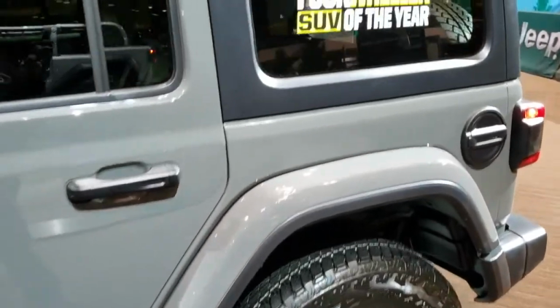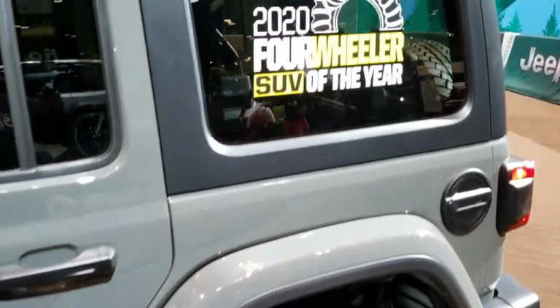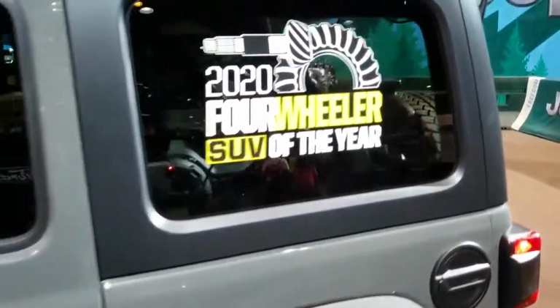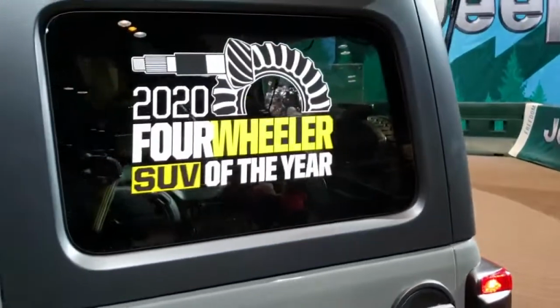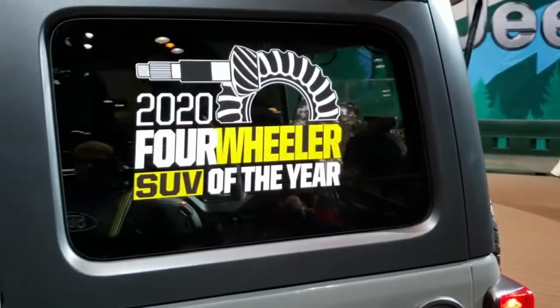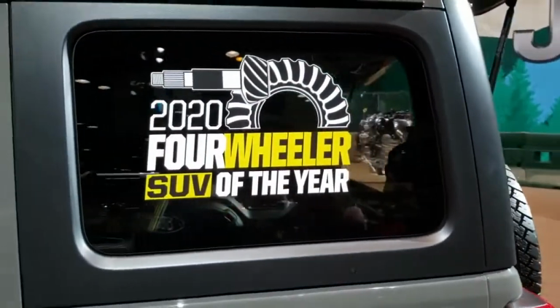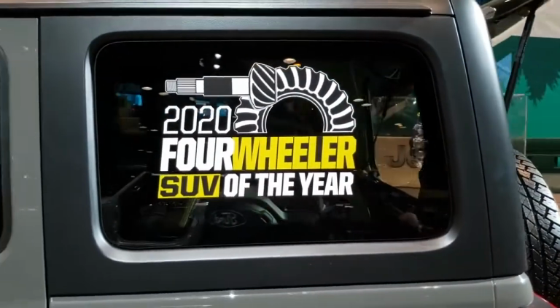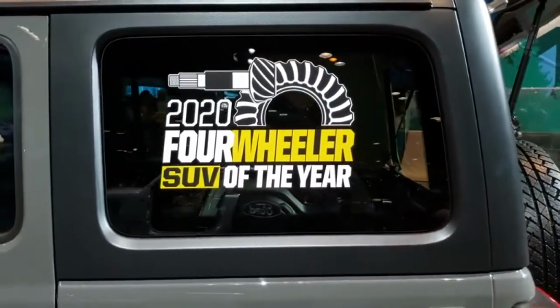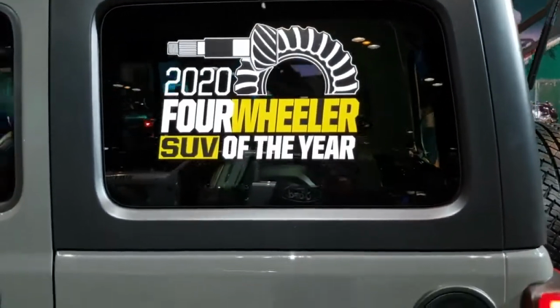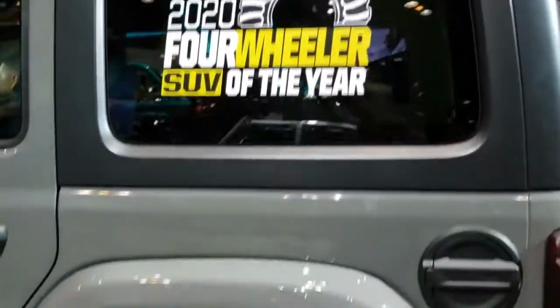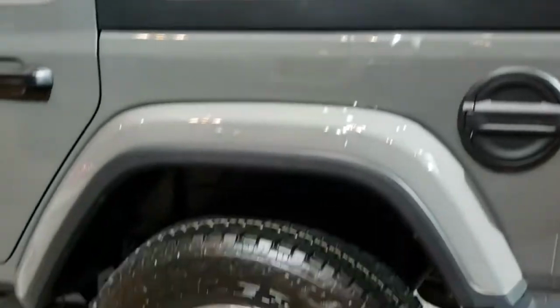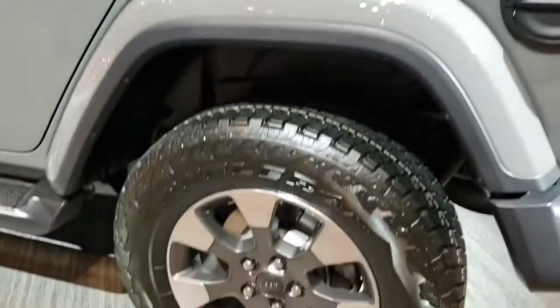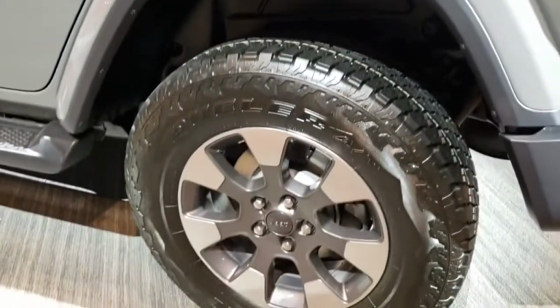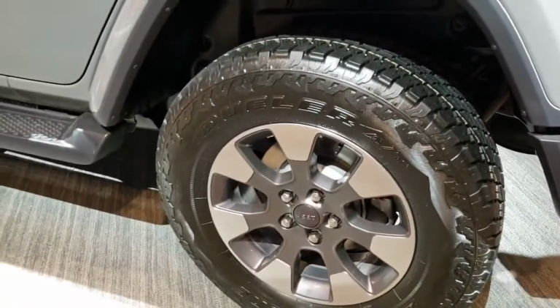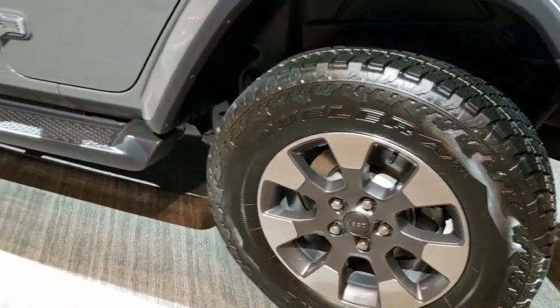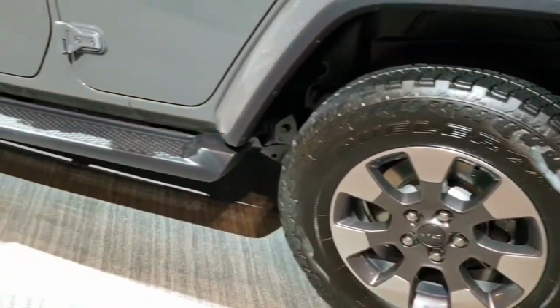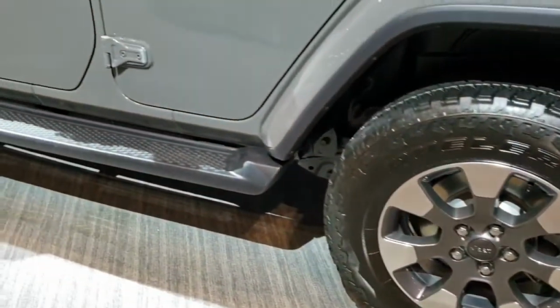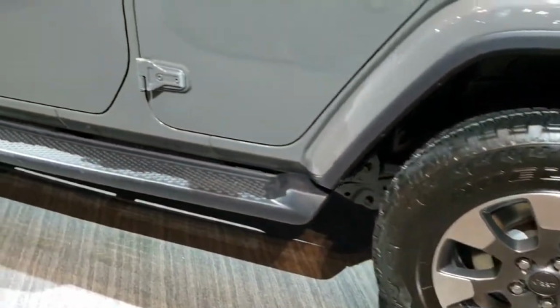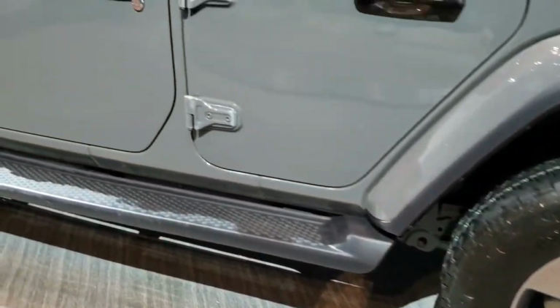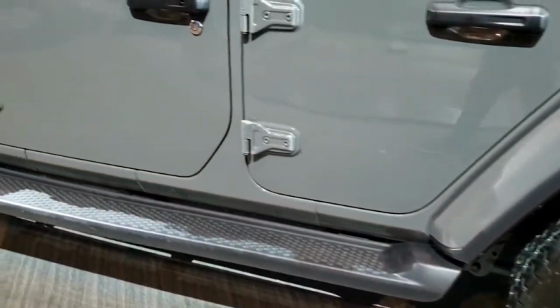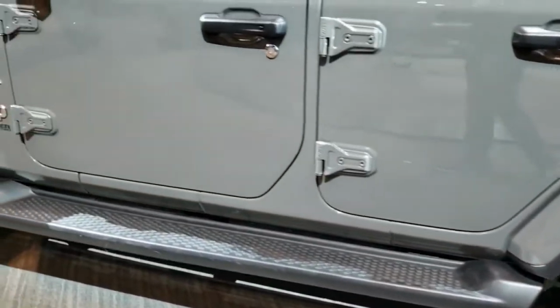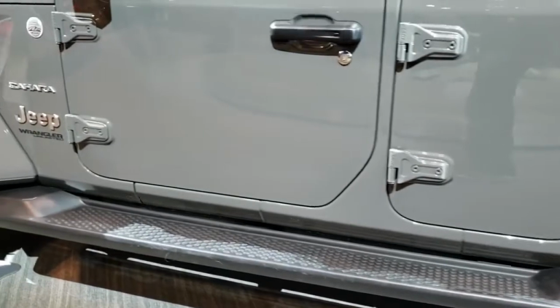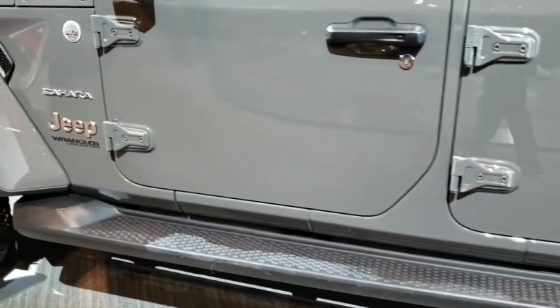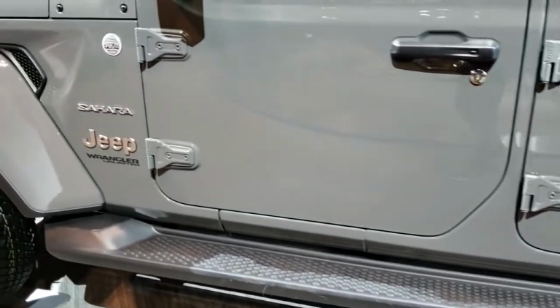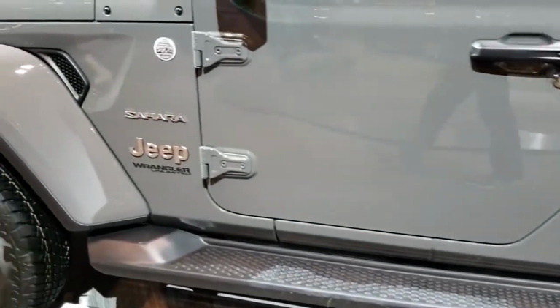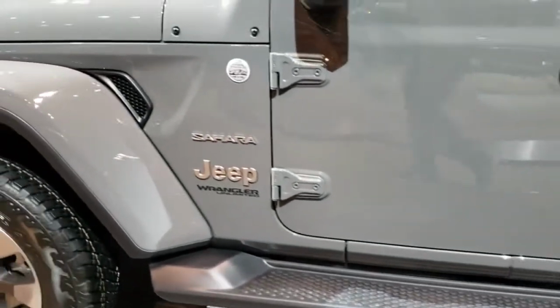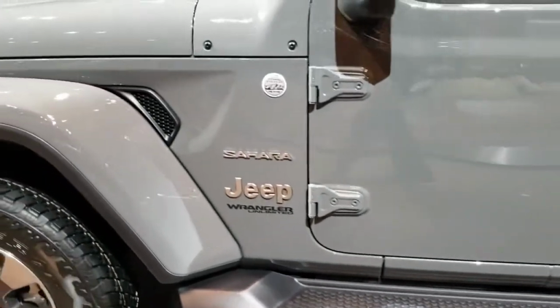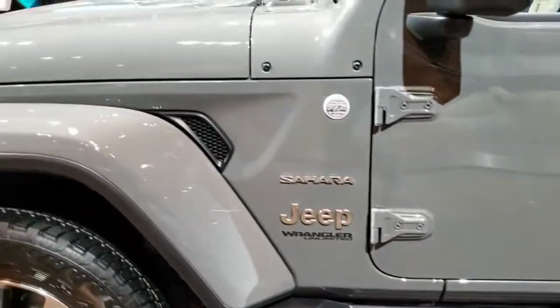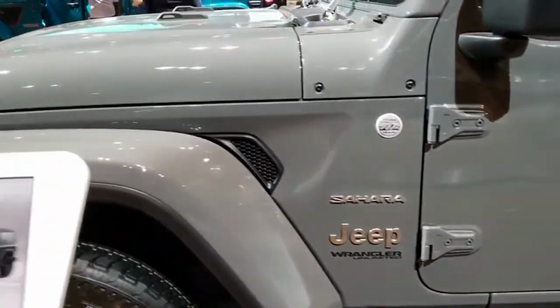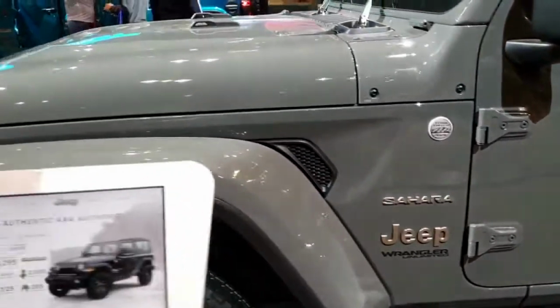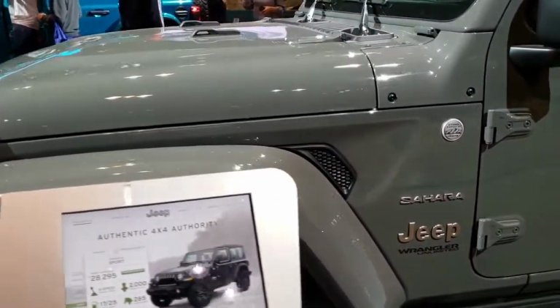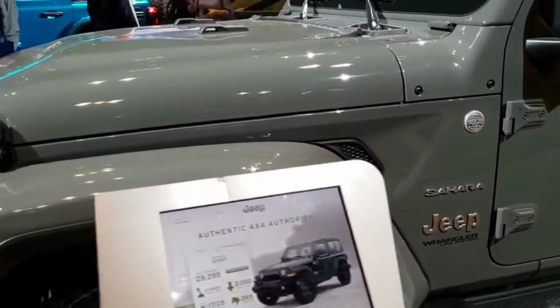This was the 2020 Four-Wheeler SUV of the Year. Four-wheel disc brakes.